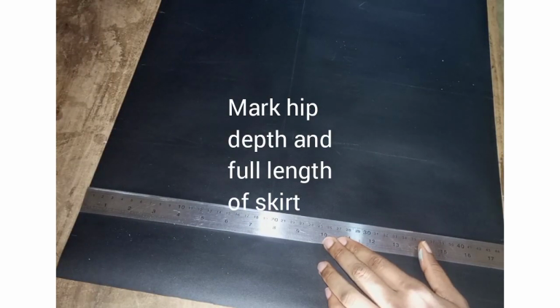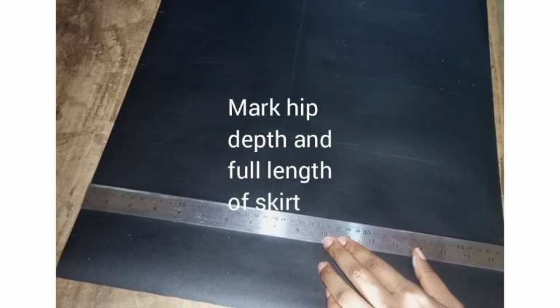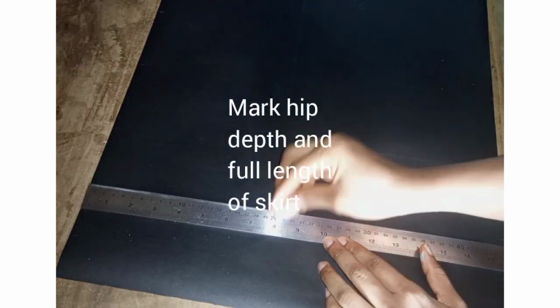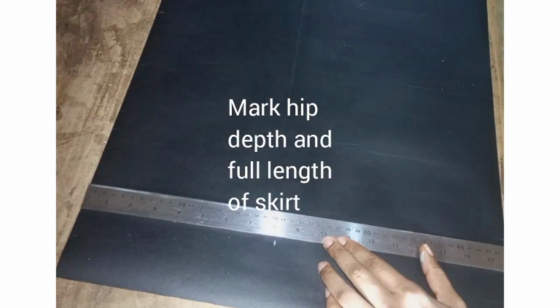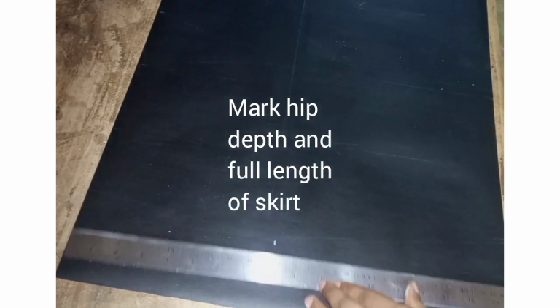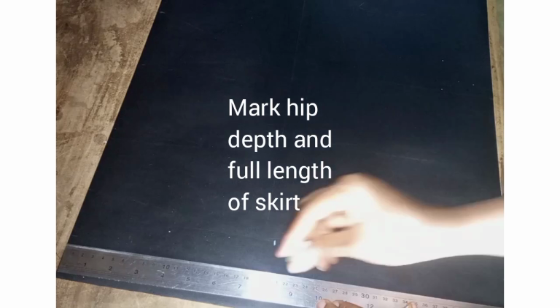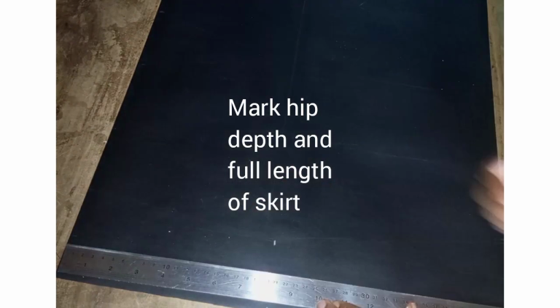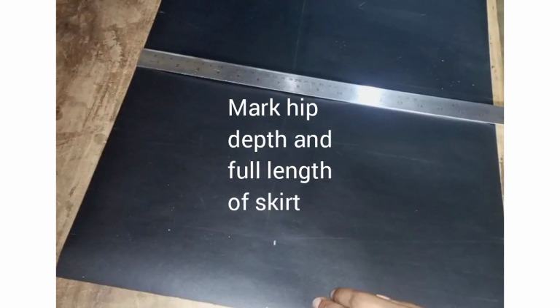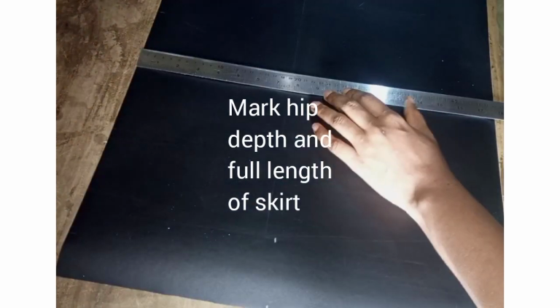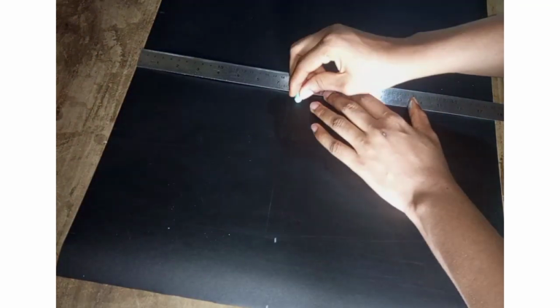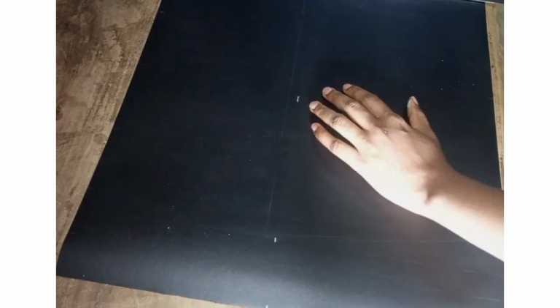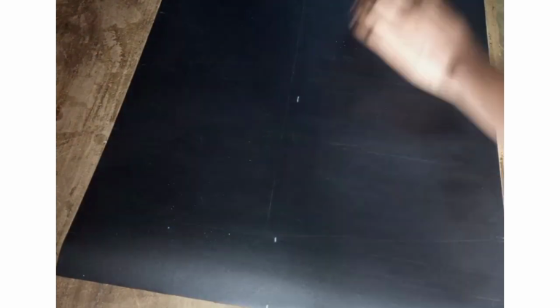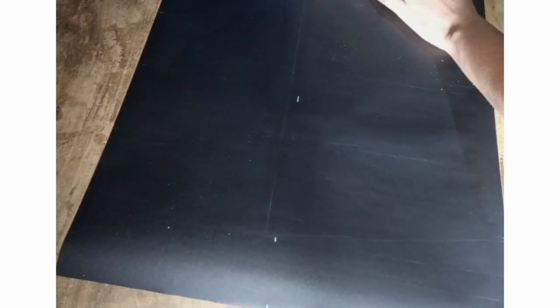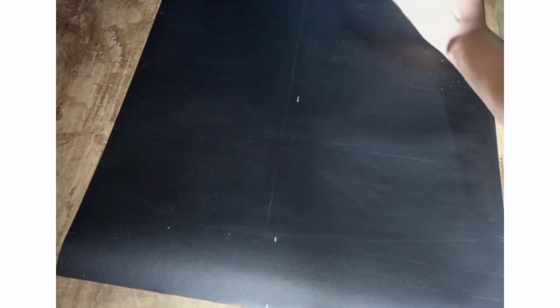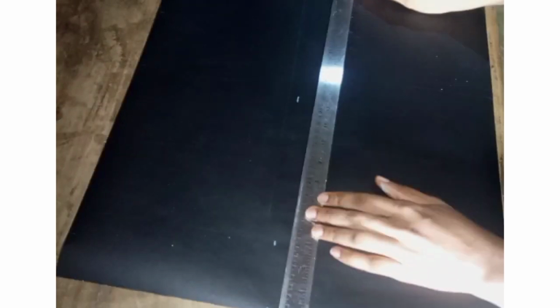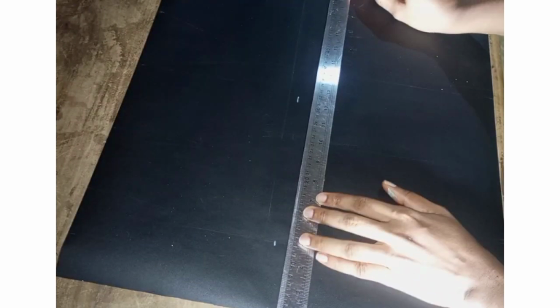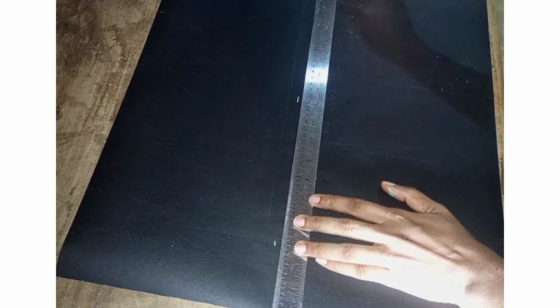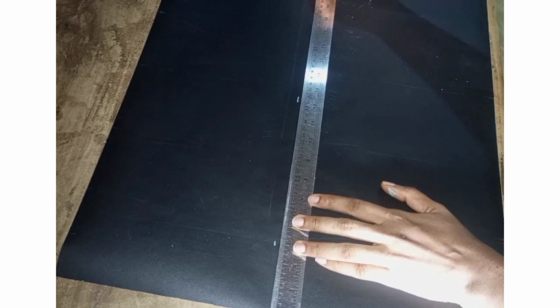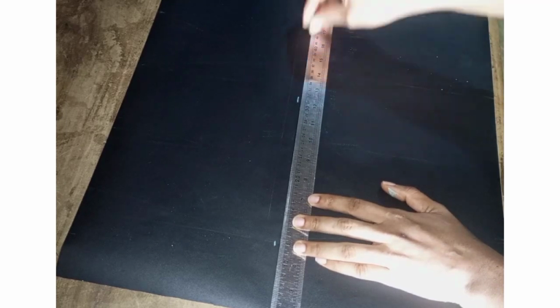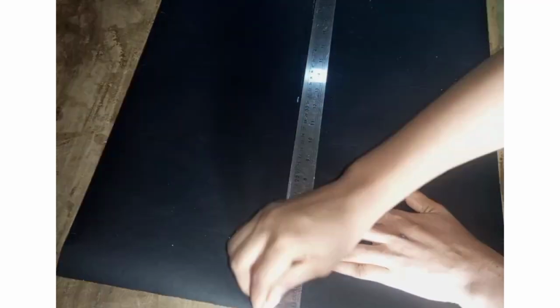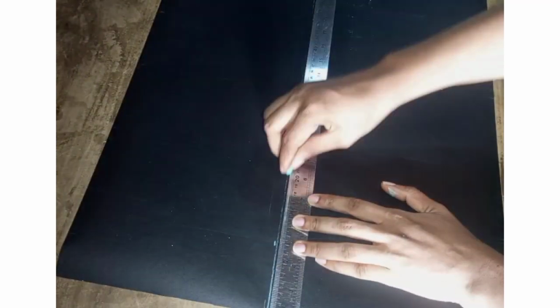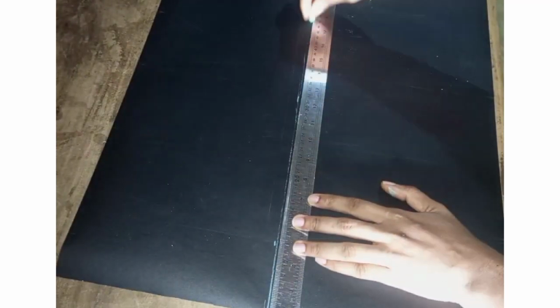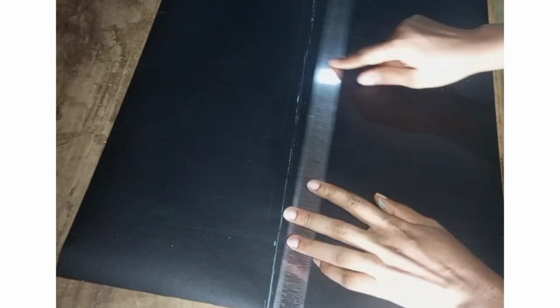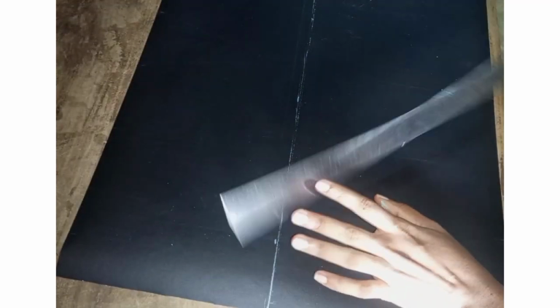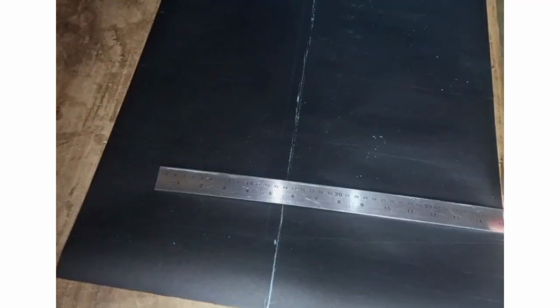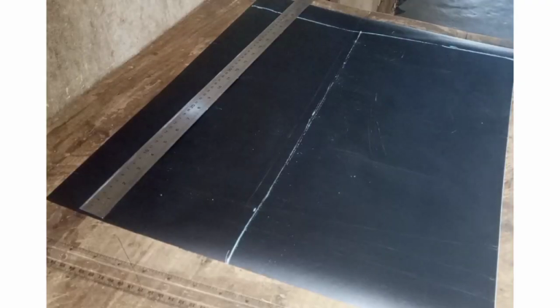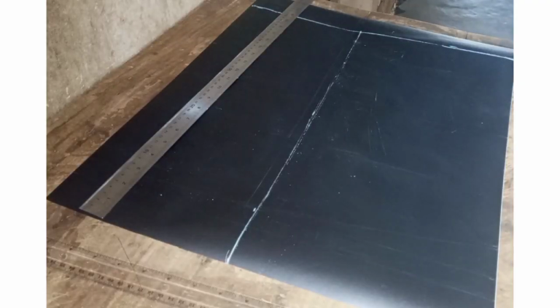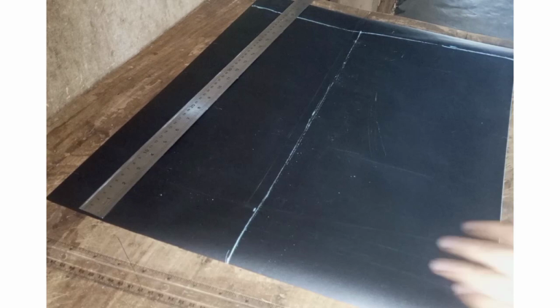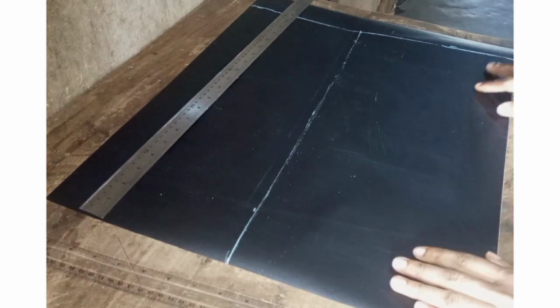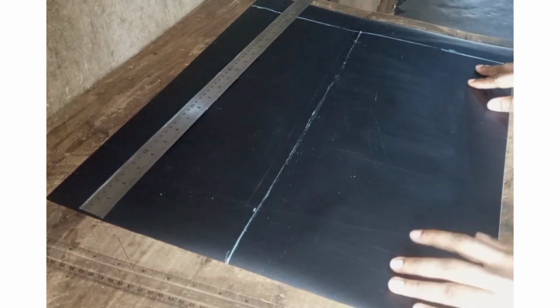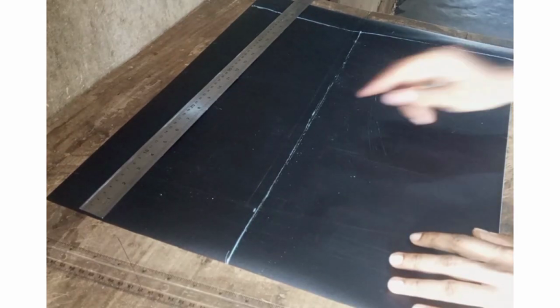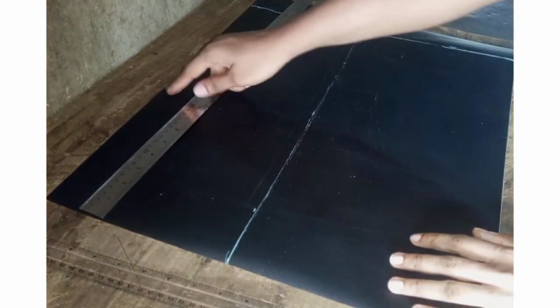Here I'm marking the vertical measurements: your hip depth and your full length of skirt. Mine is 17 and a half inches, and my hip depth is 8 inches. You mark that across the pattern like so.